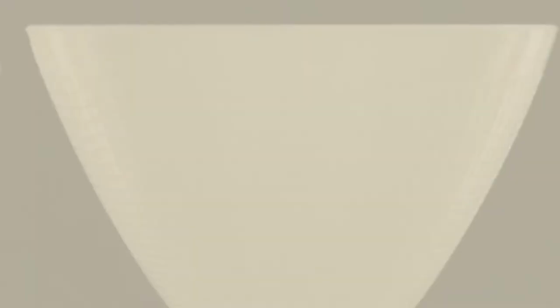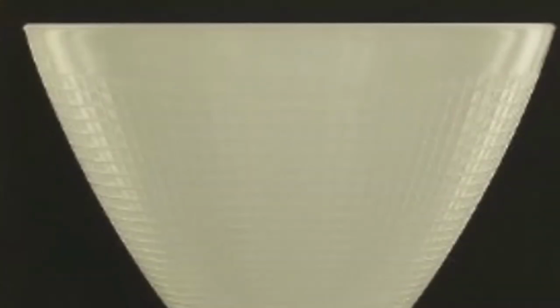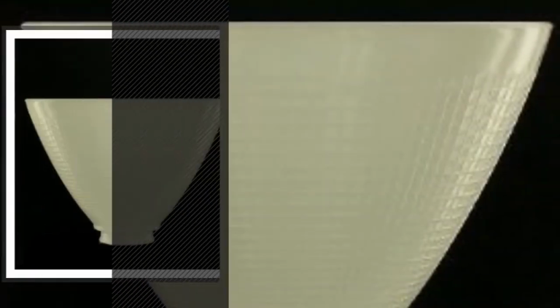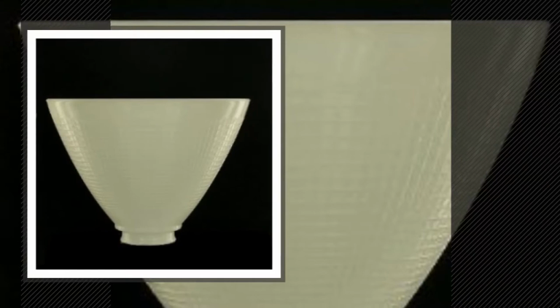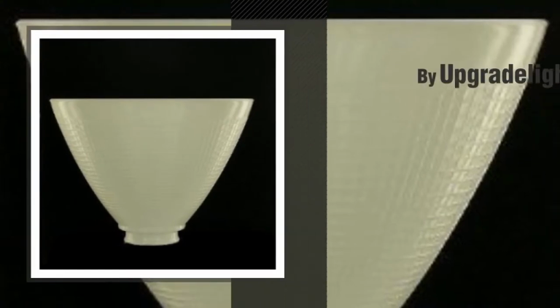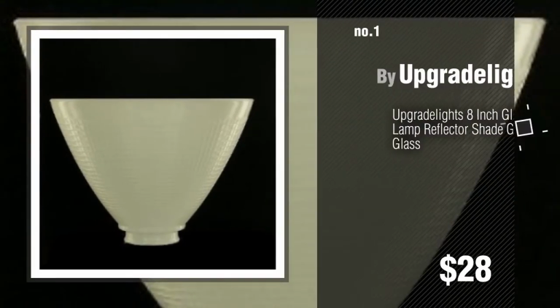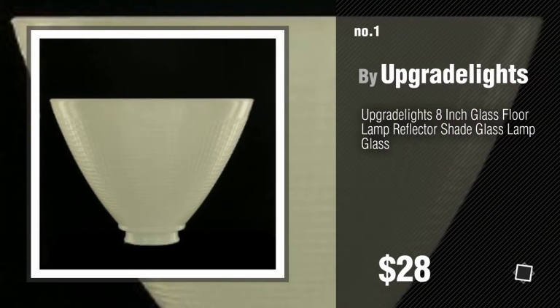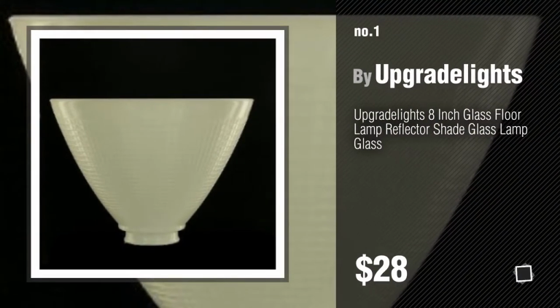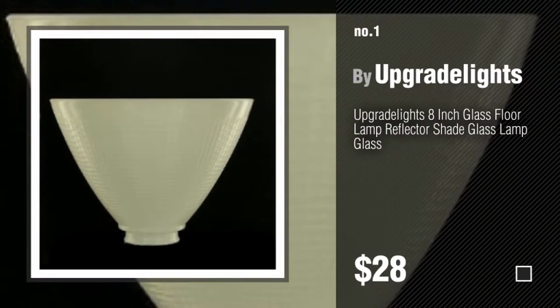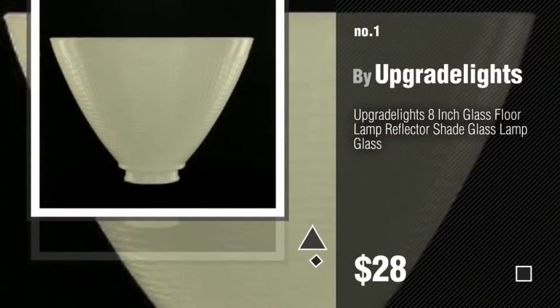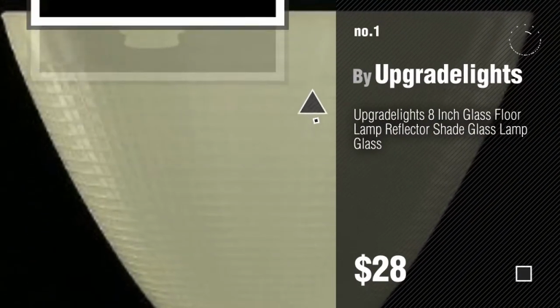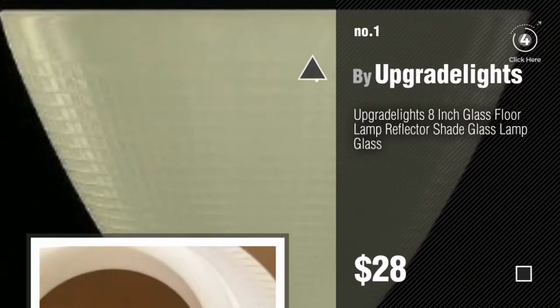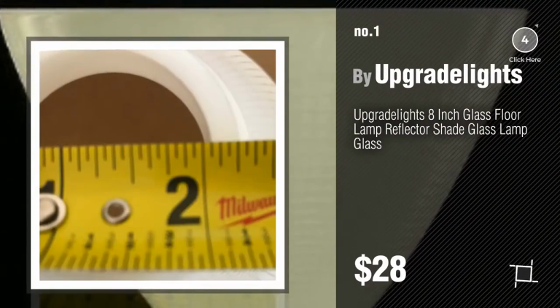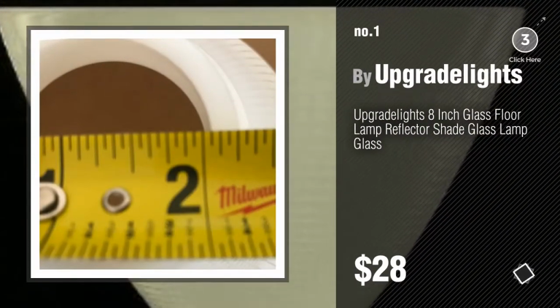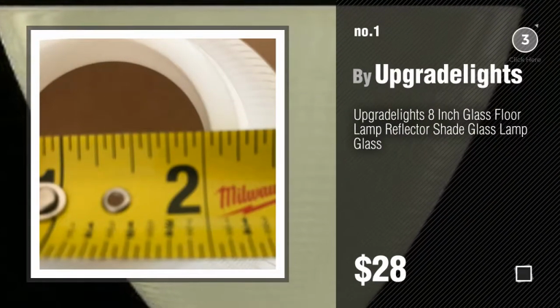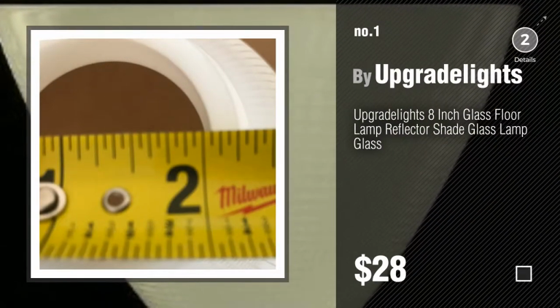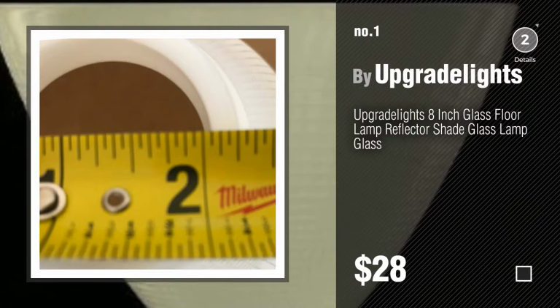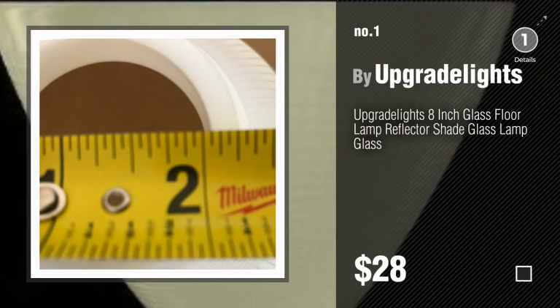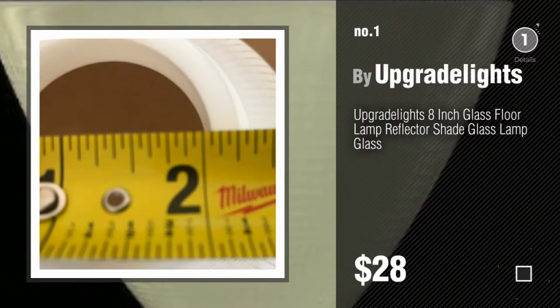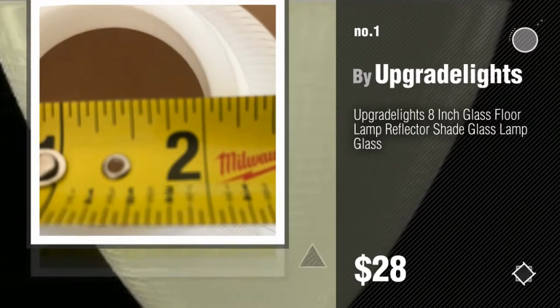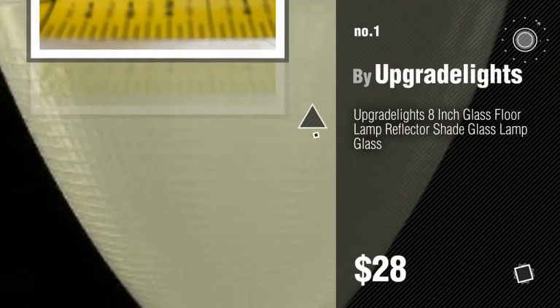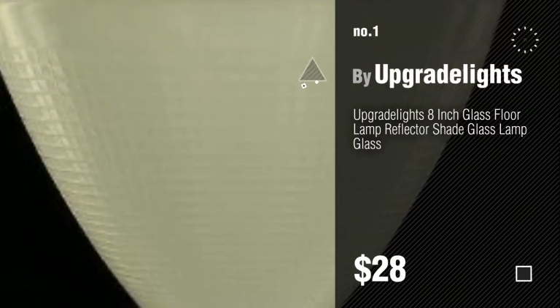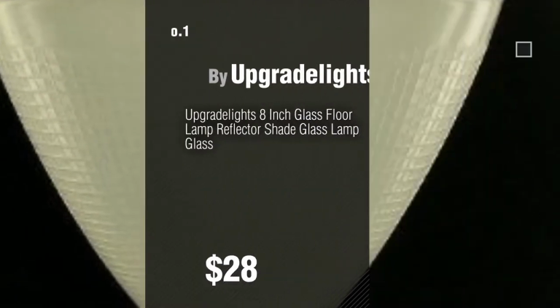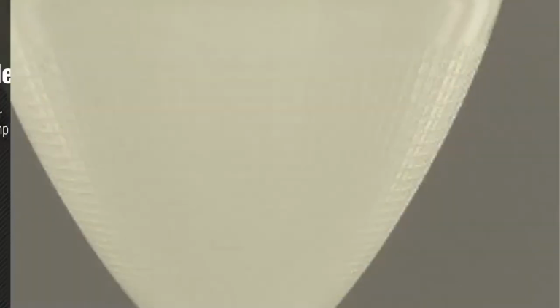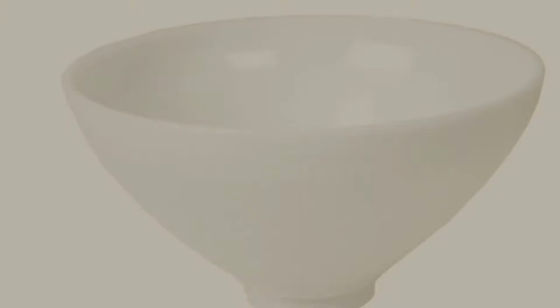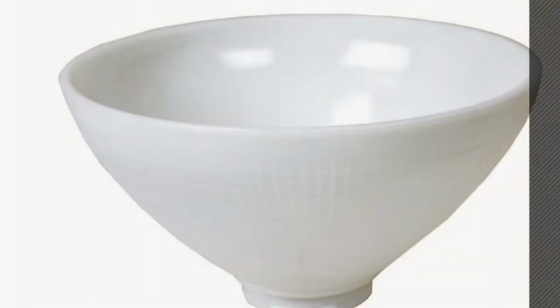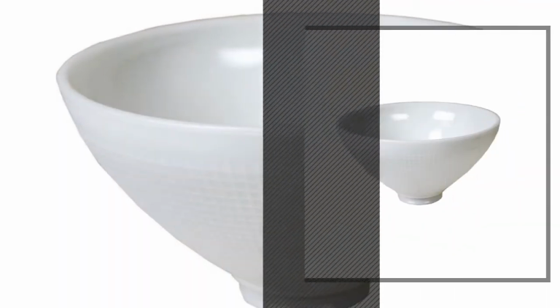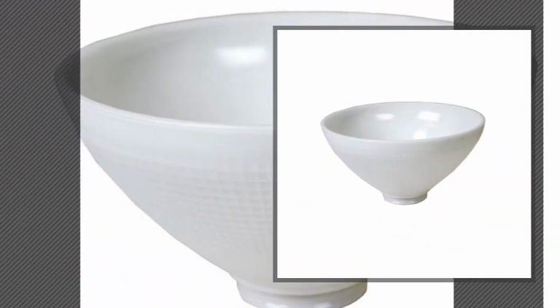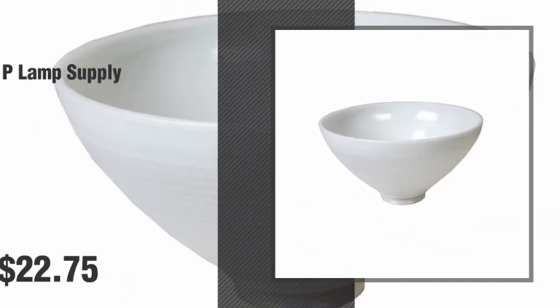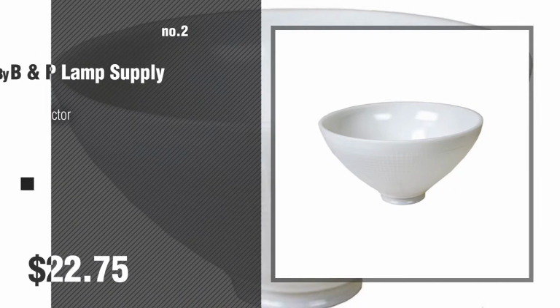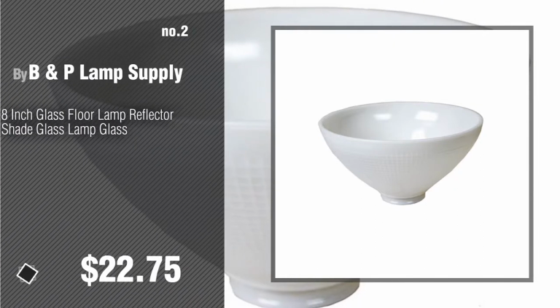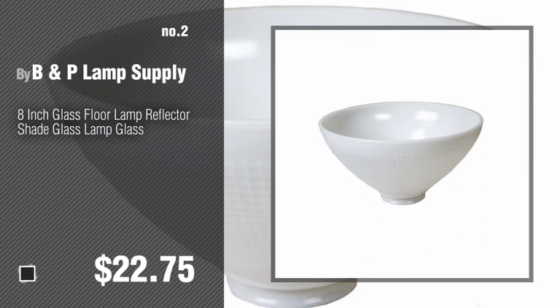Number 1, Most Popular, by Upgrade Lights. Watch this video and get inspired. Number 2, by B&P Lamp Supply.